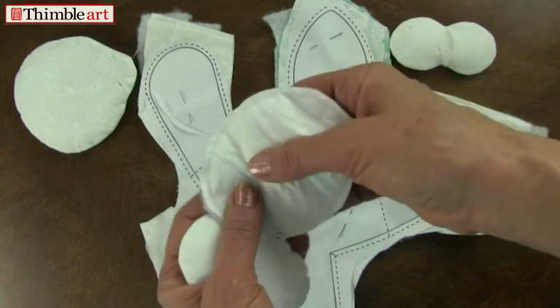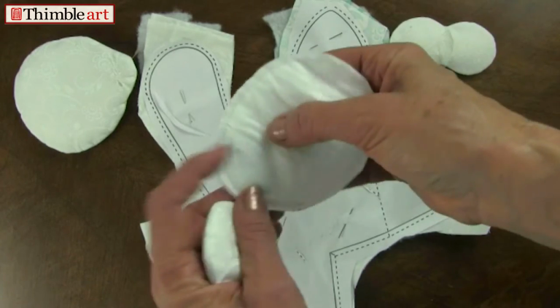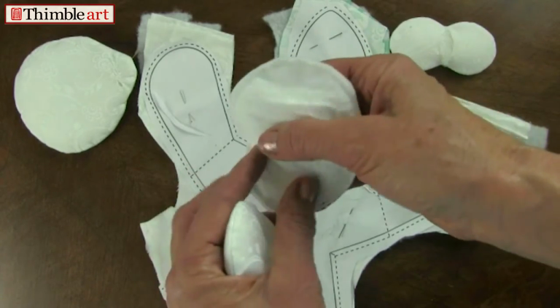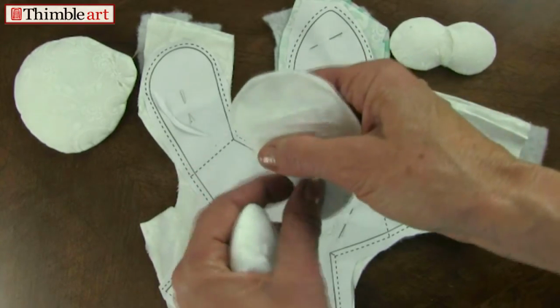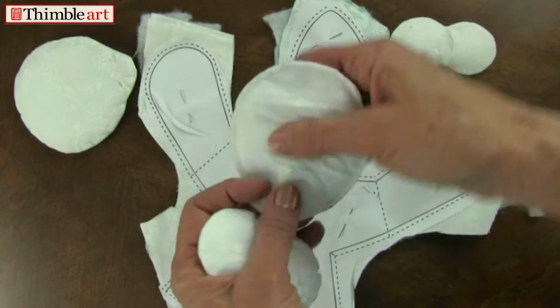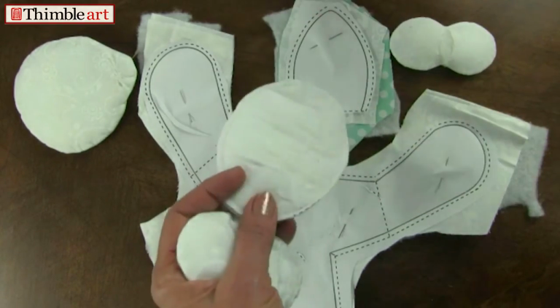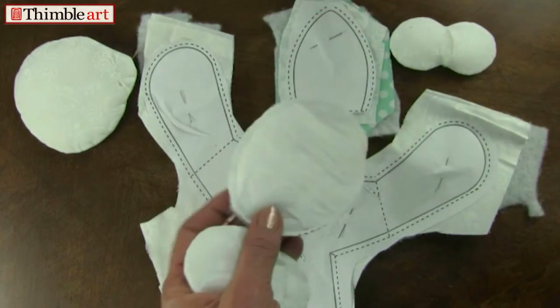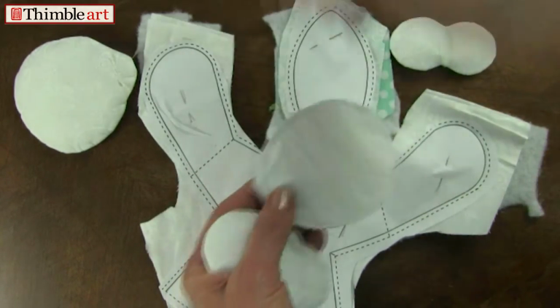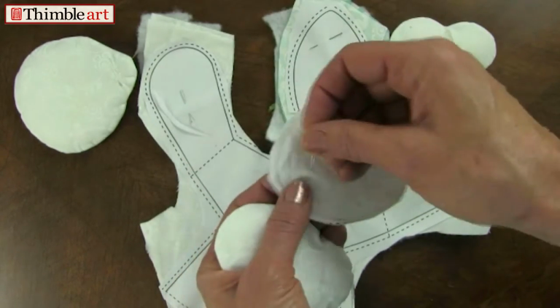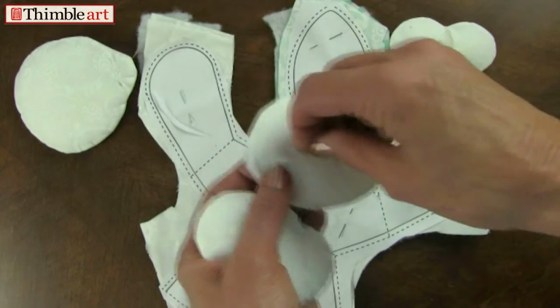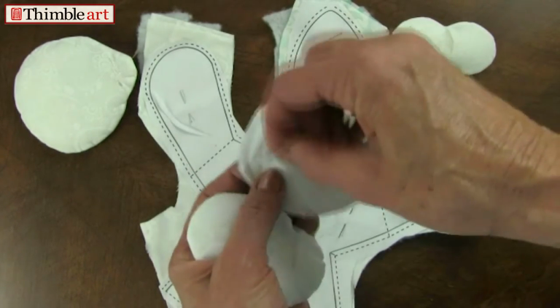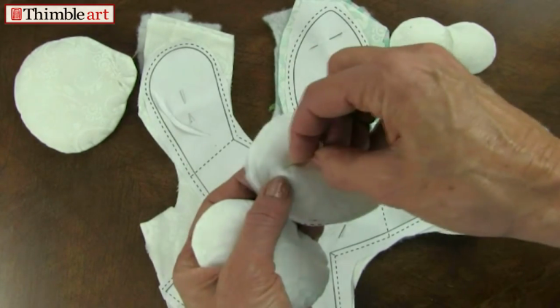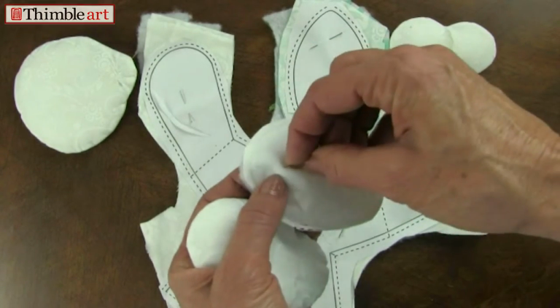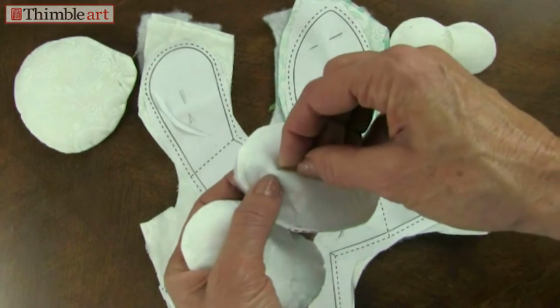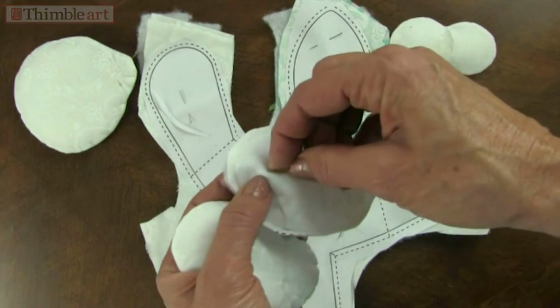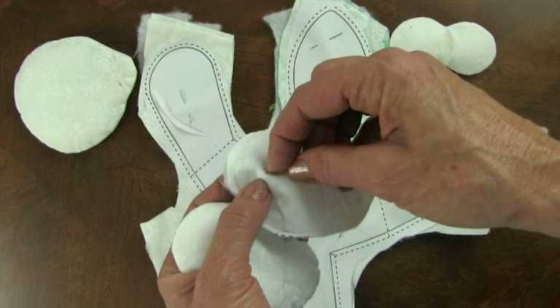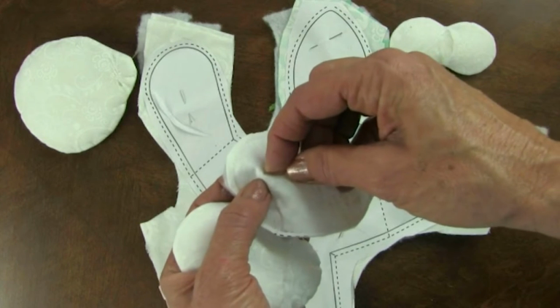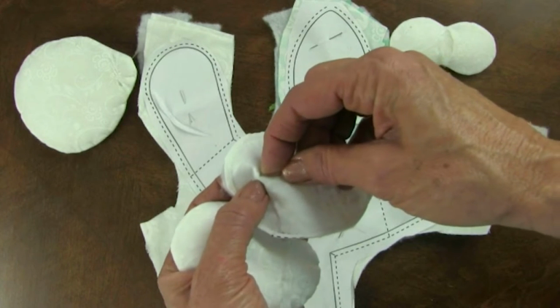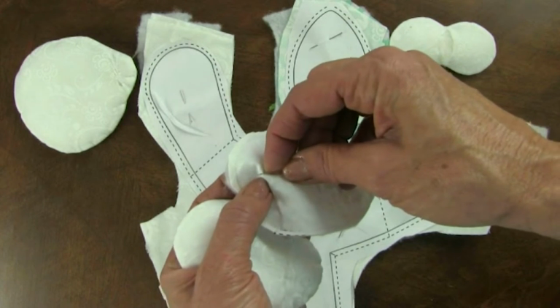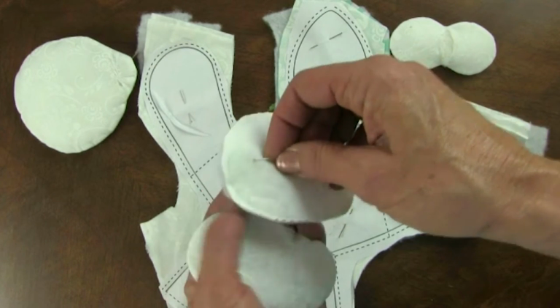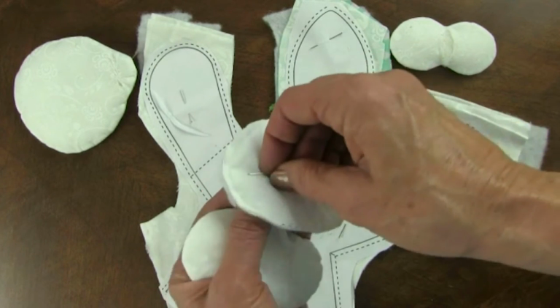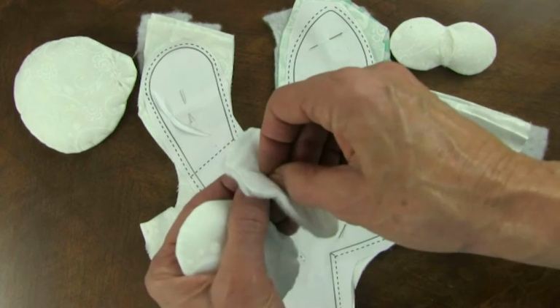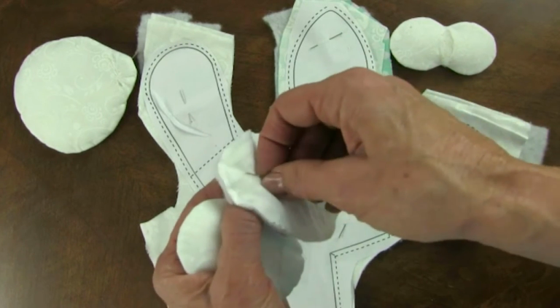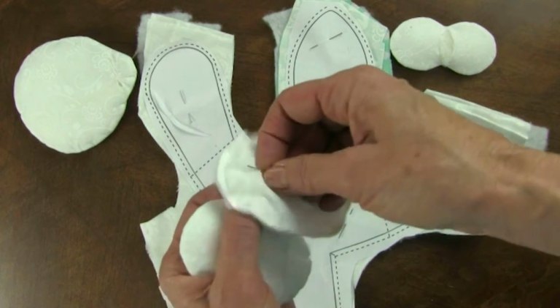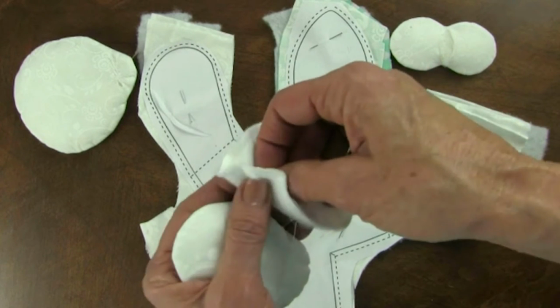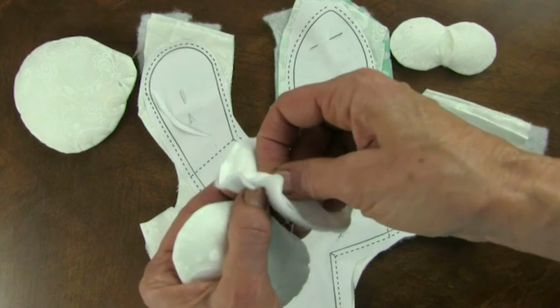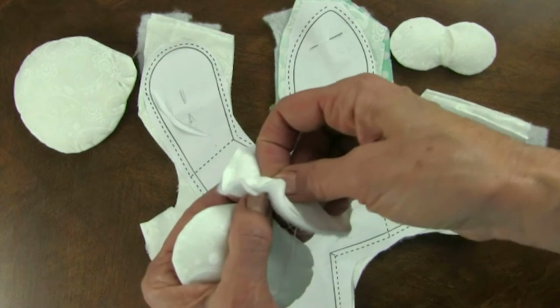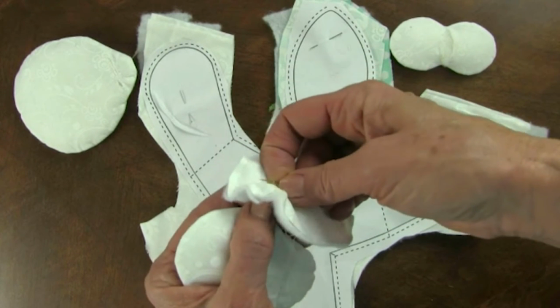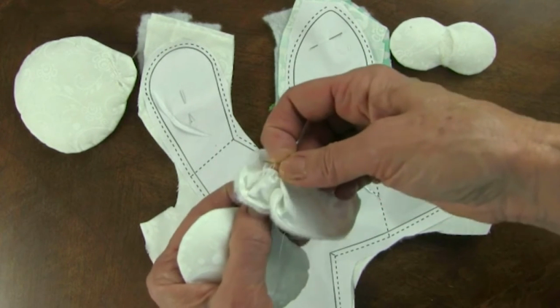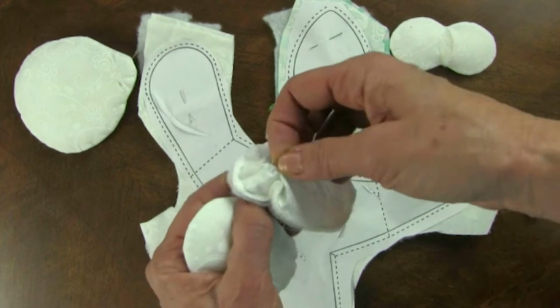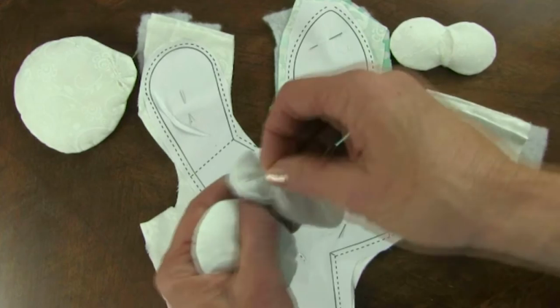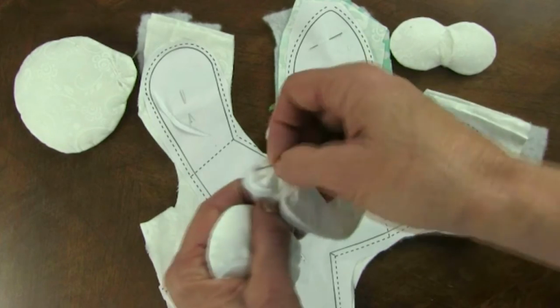Then you're going to just trim one layer of fabric. So I'm really careful just to get one — grab one thread, pull it out so you know you only have one layer.